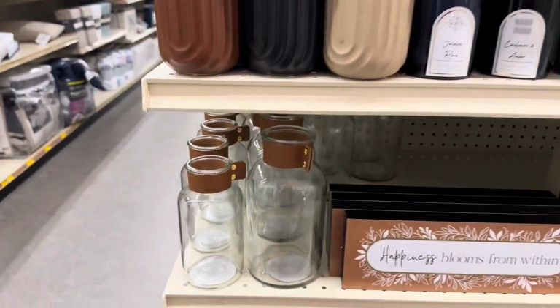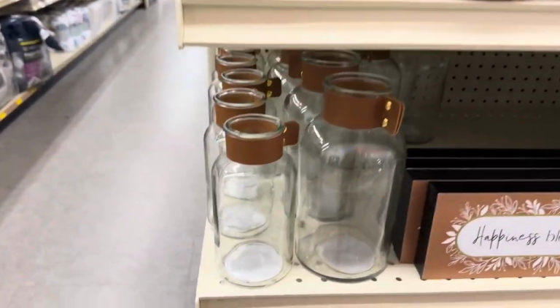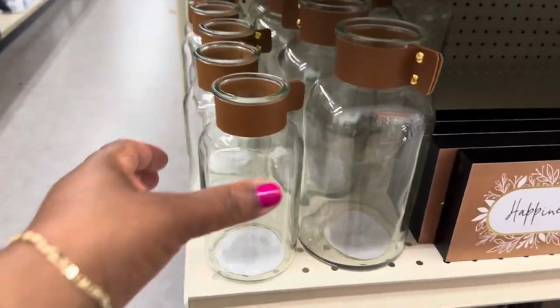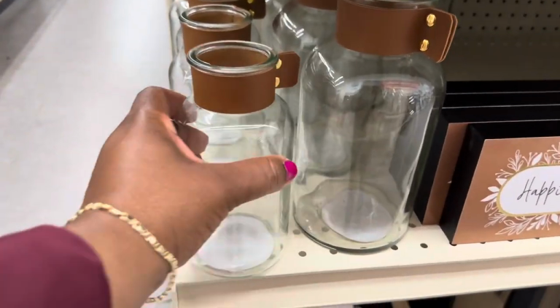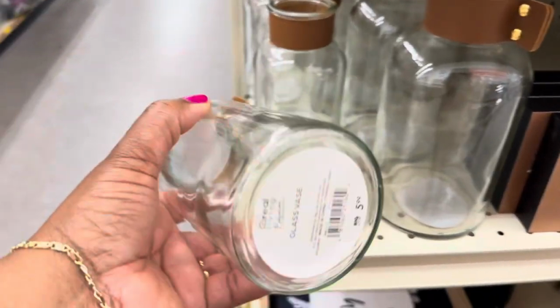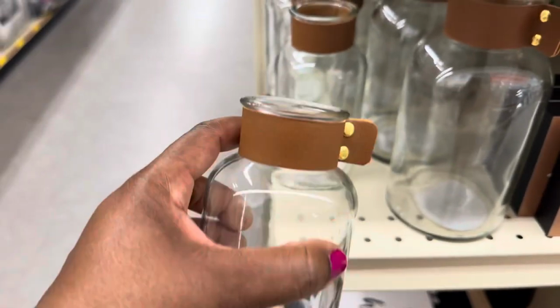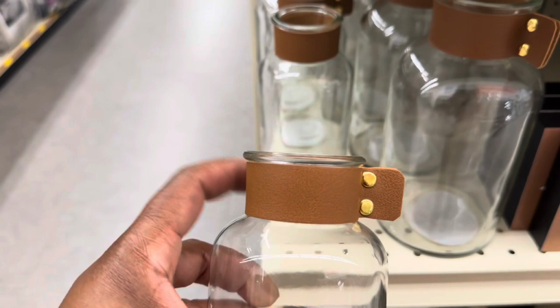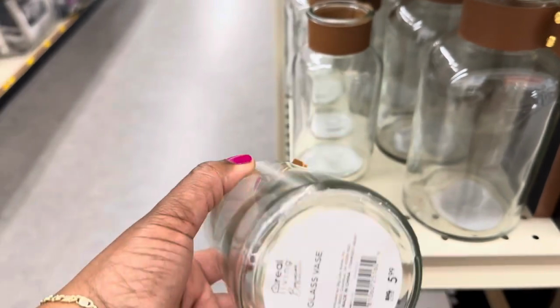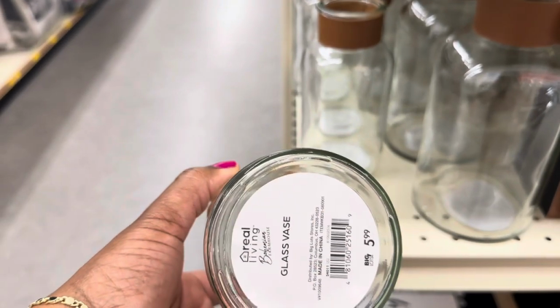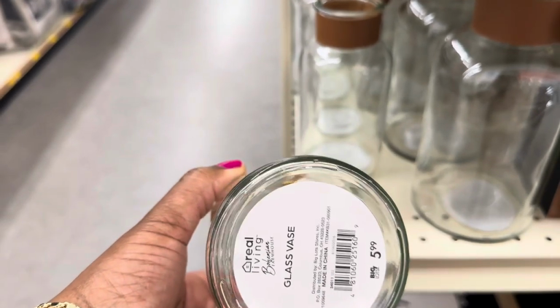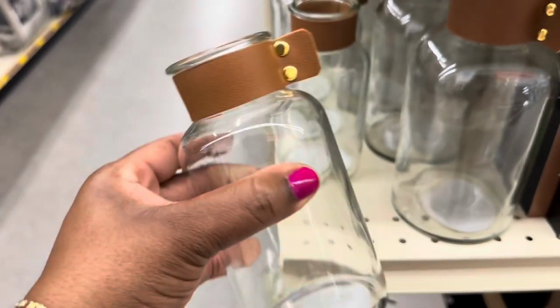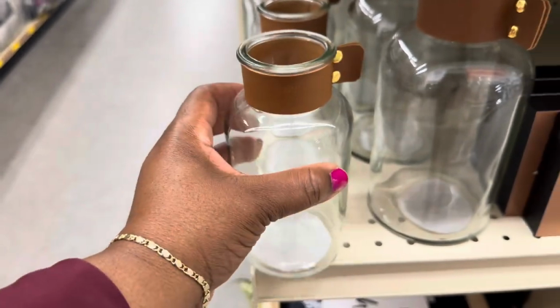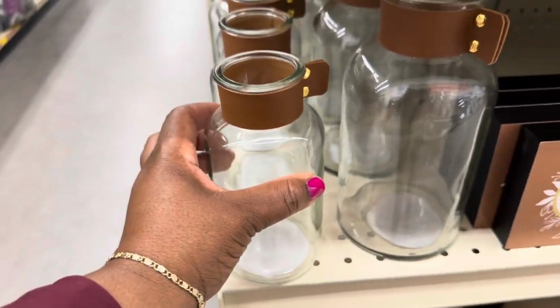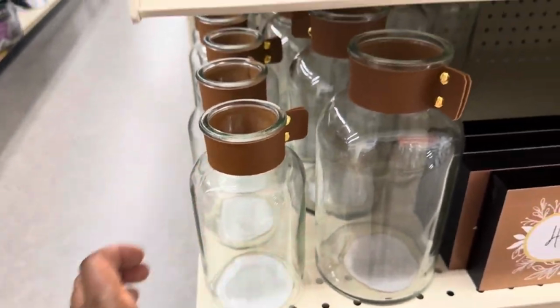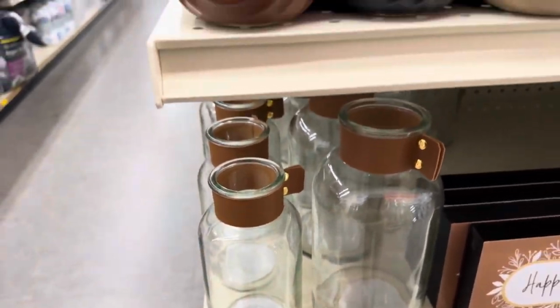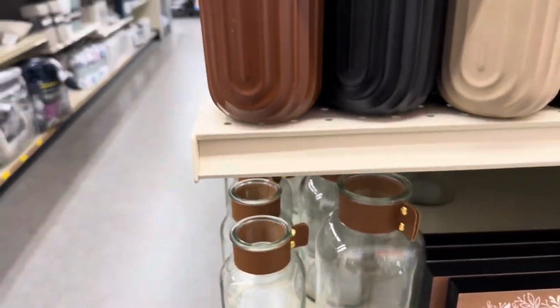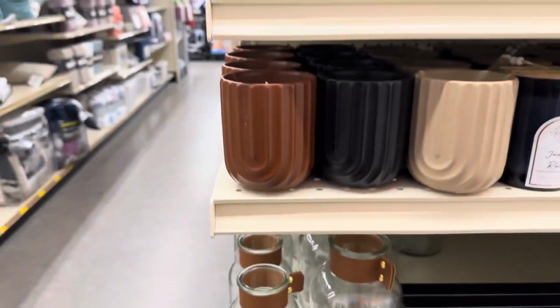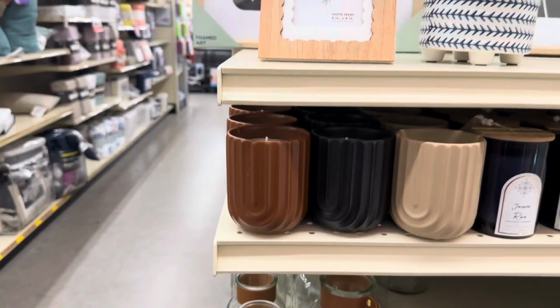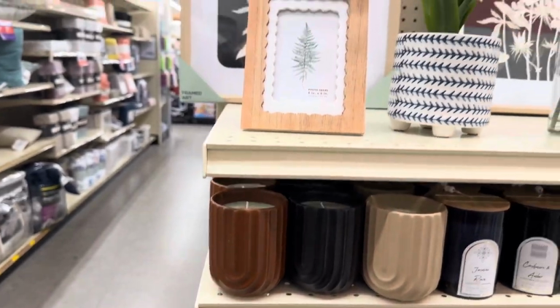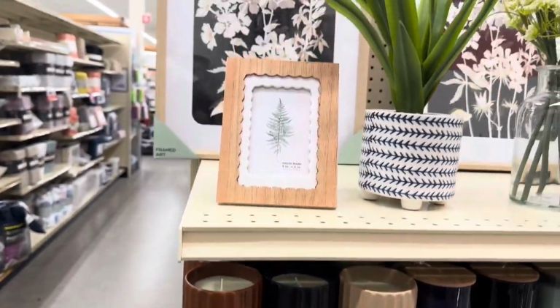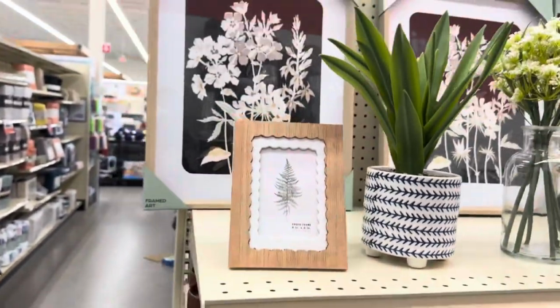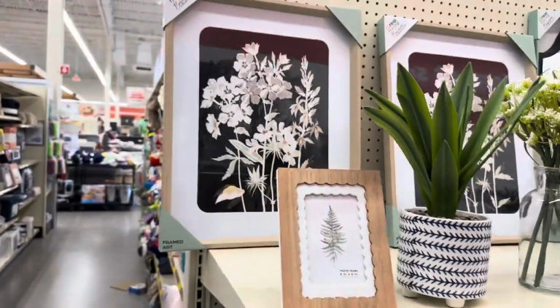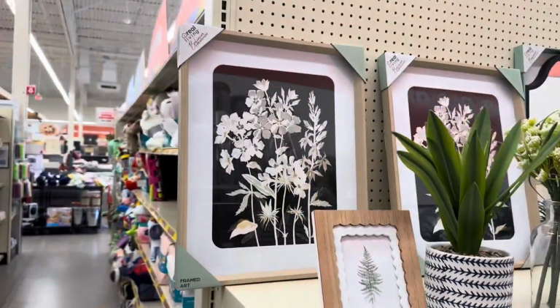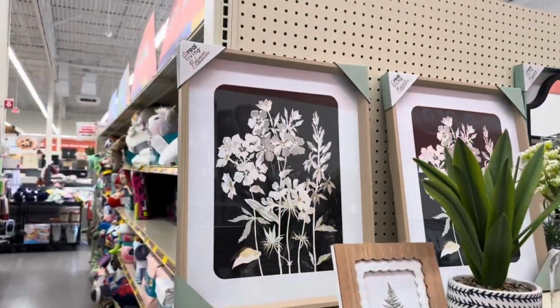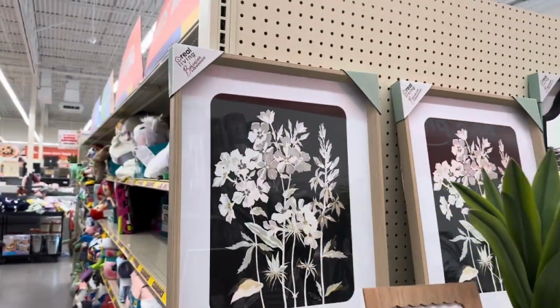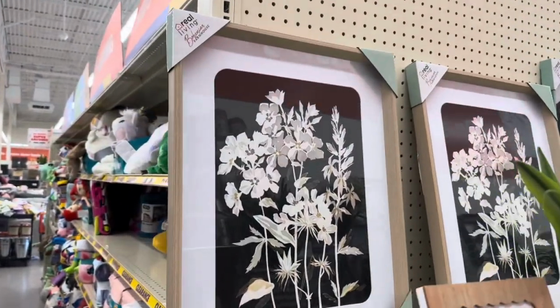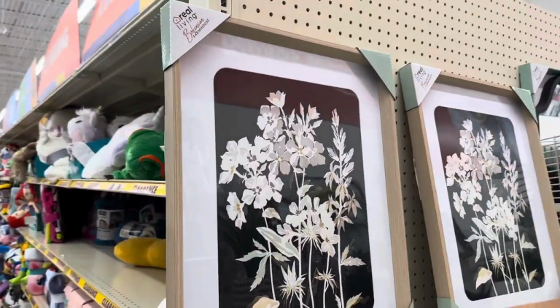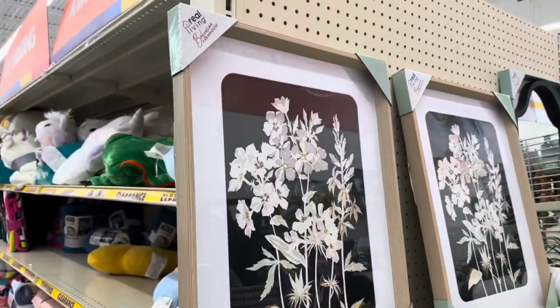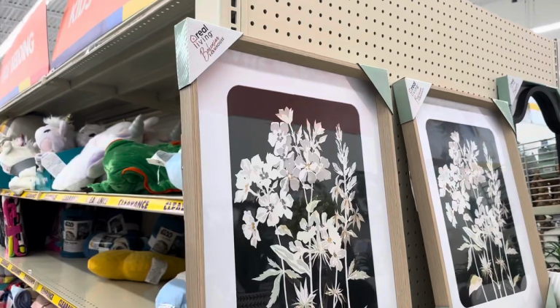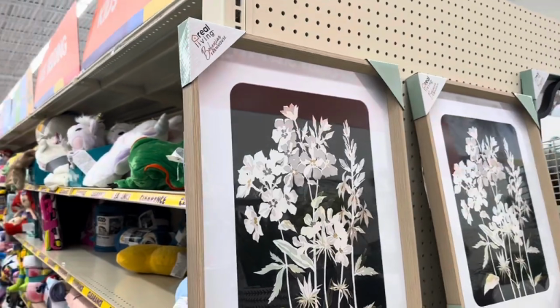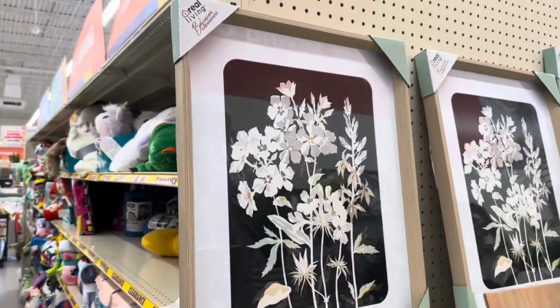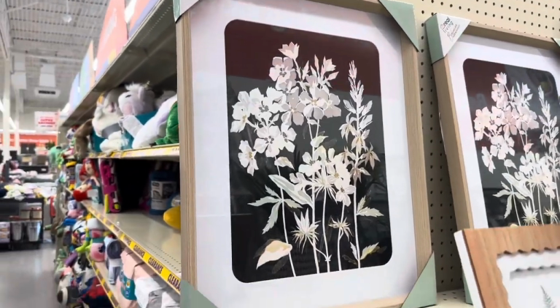These cute little jars with the faux leather top — this one's $5.99. This picture is really pretty.